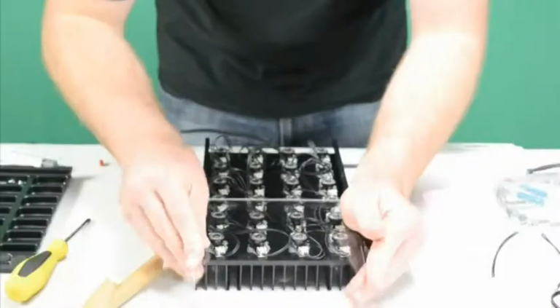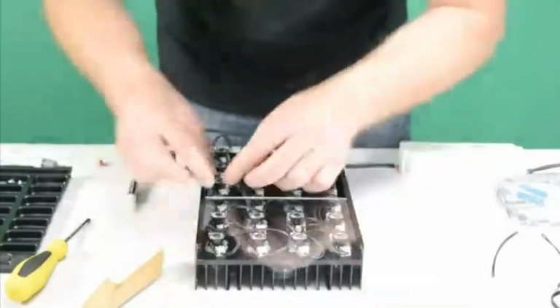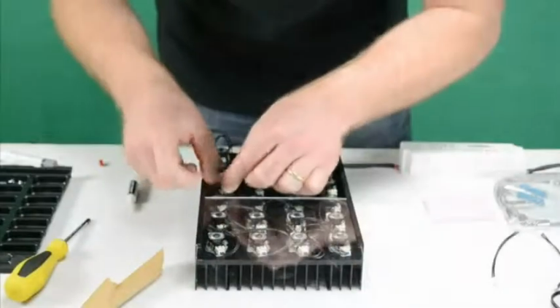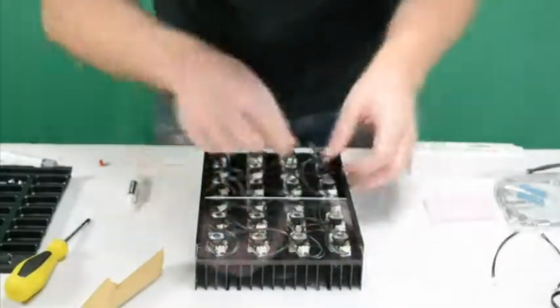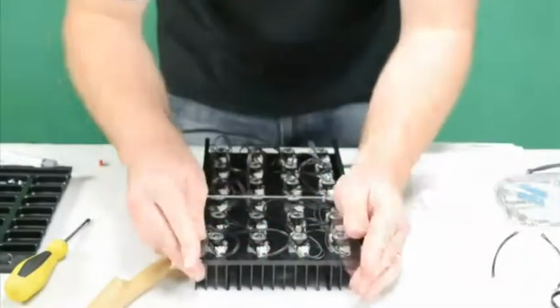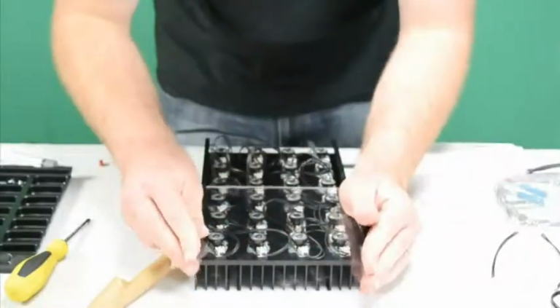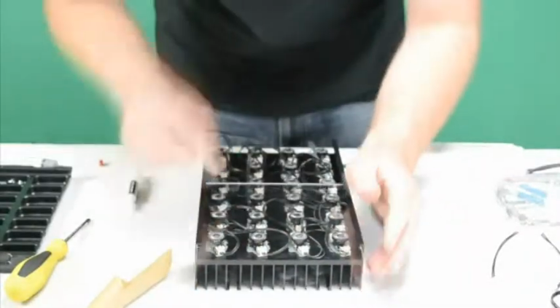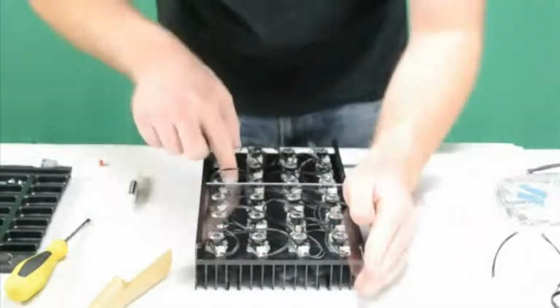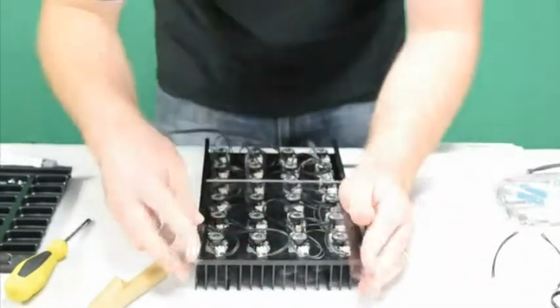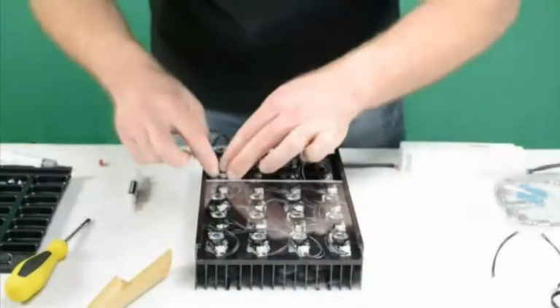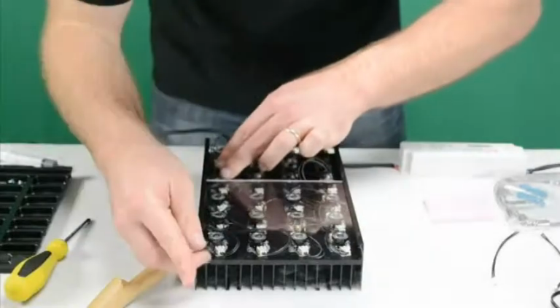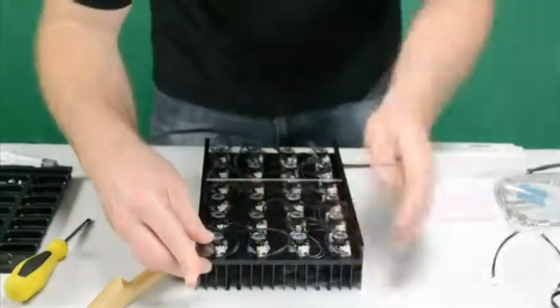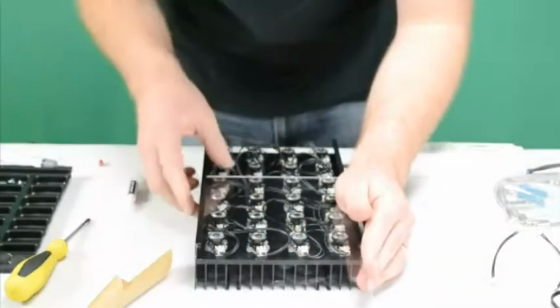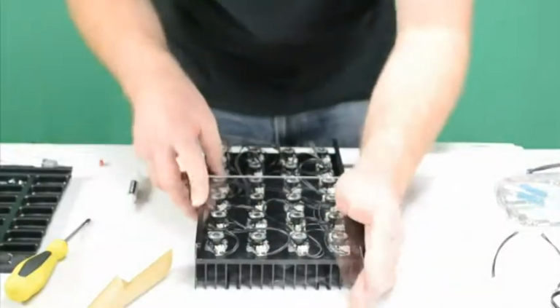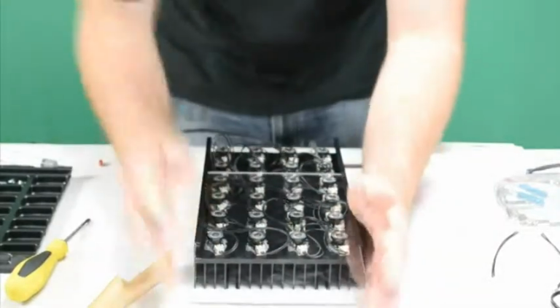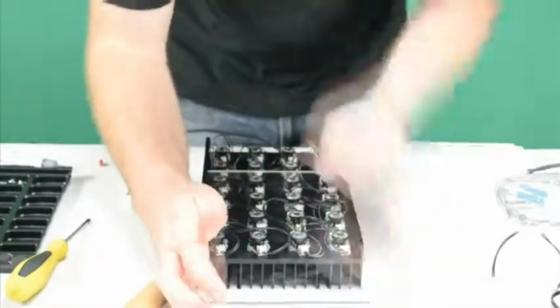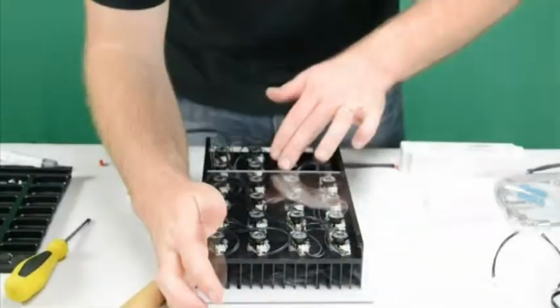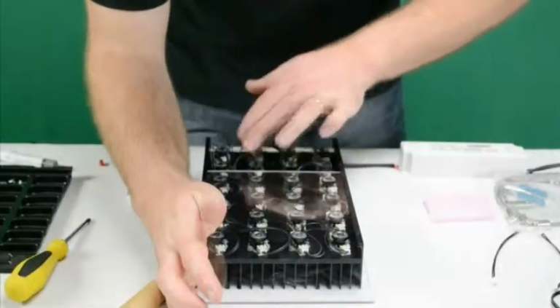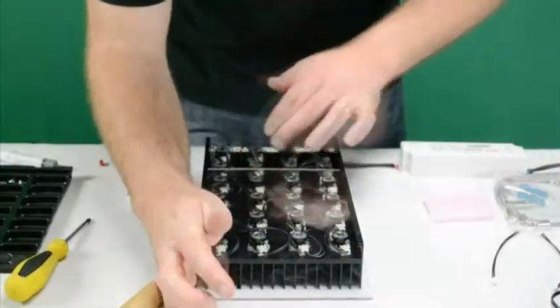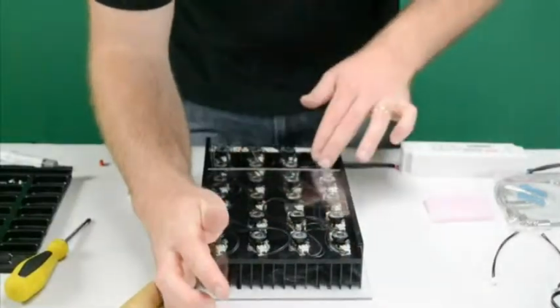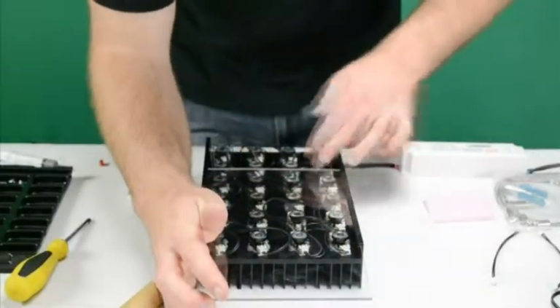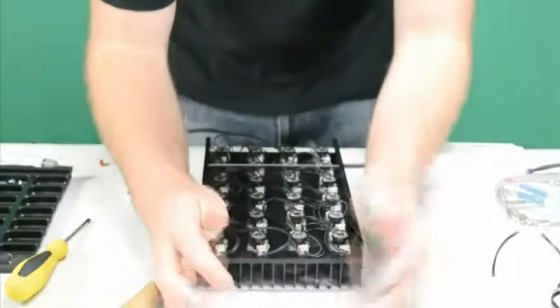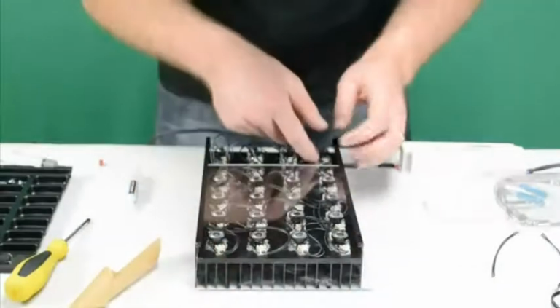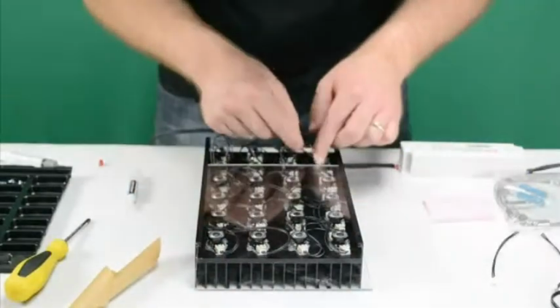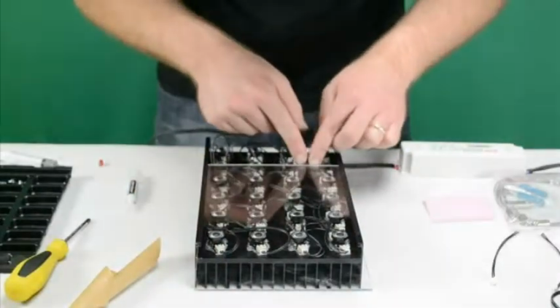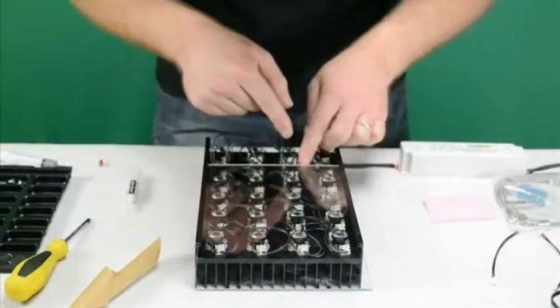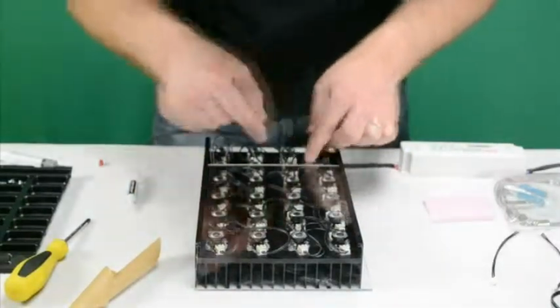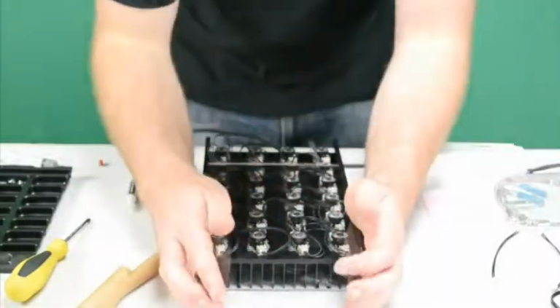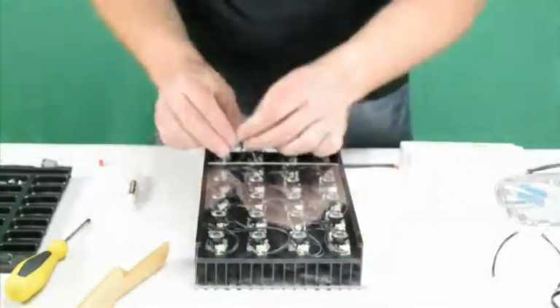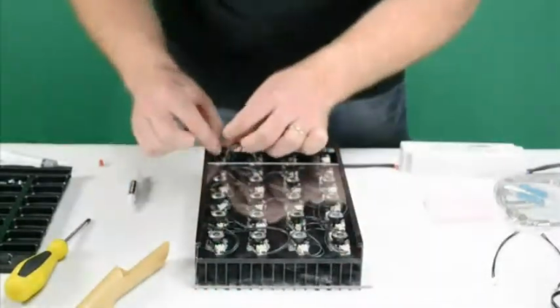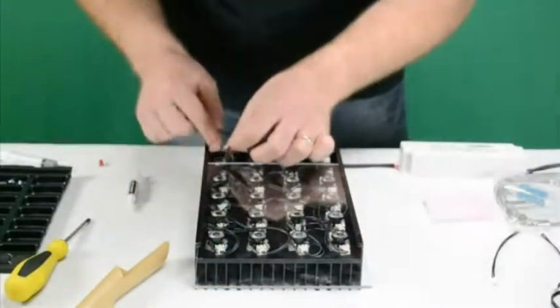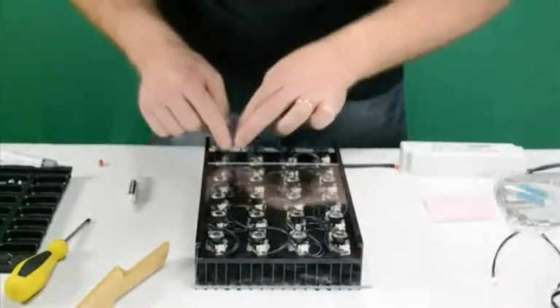Once you've wired and tested all the LEDs, slide on the splash guard. Be very careful when sliding it on — you don't want any wires to get caught, and make sure no wires go over top of the lenses. Once it's slid on, everything stays in place.